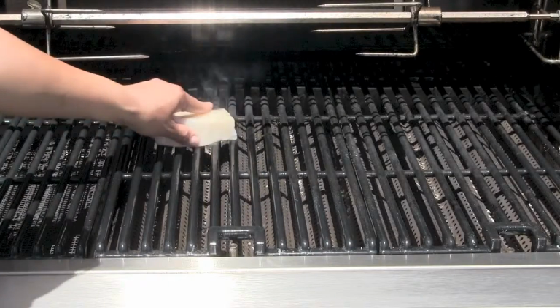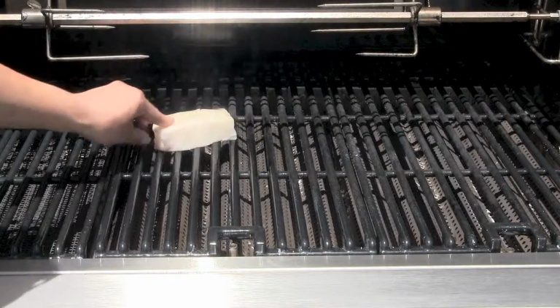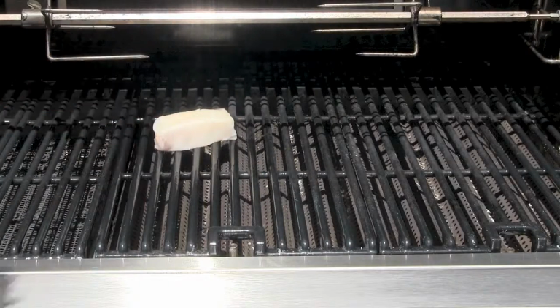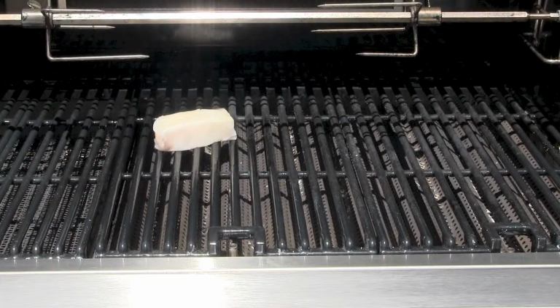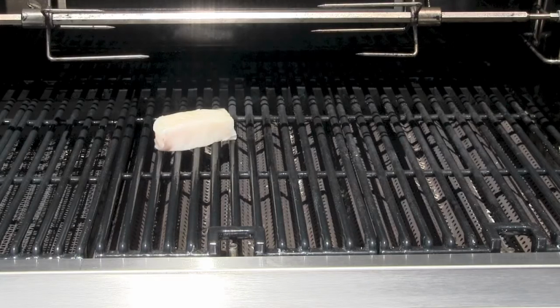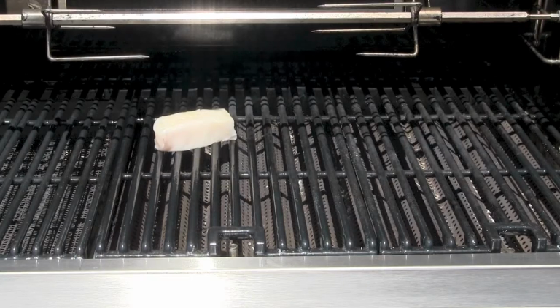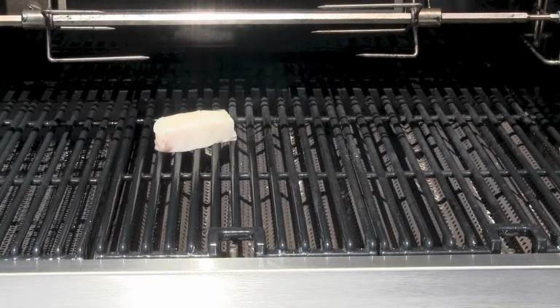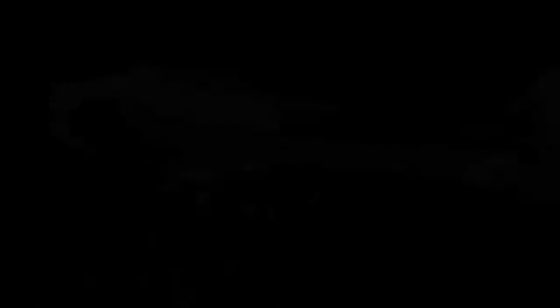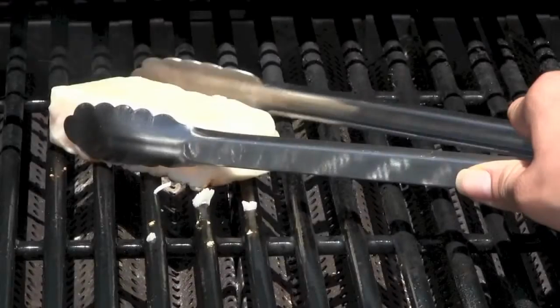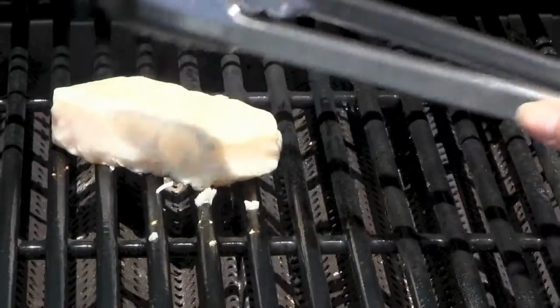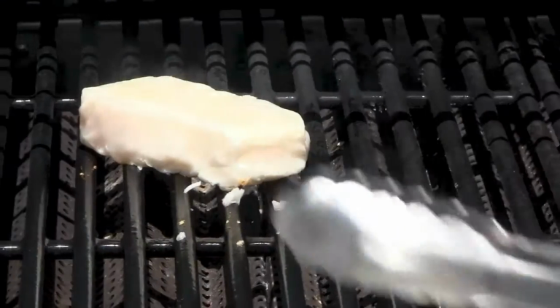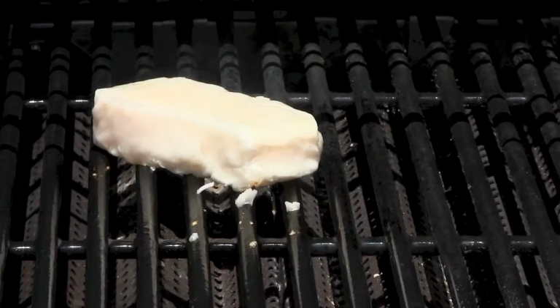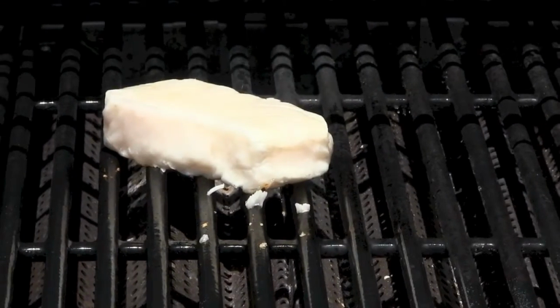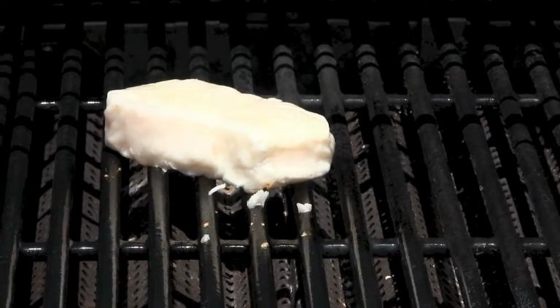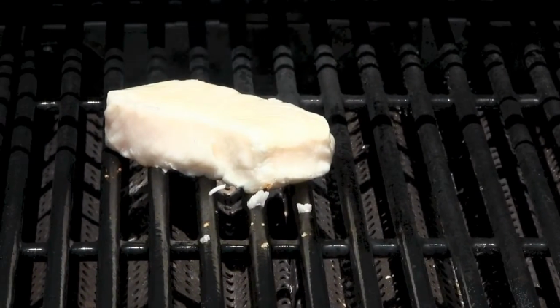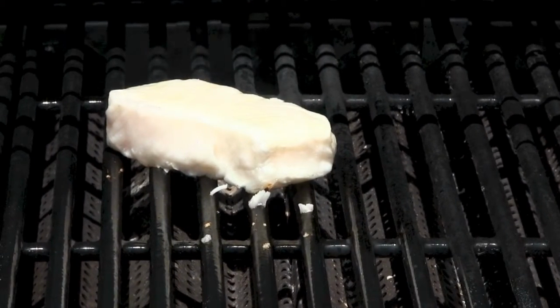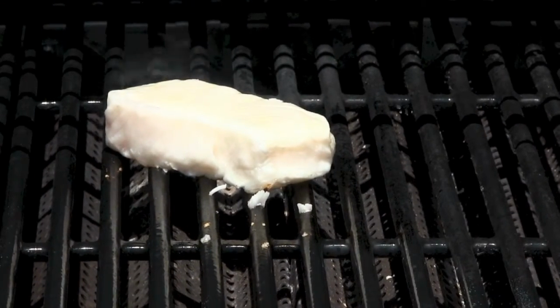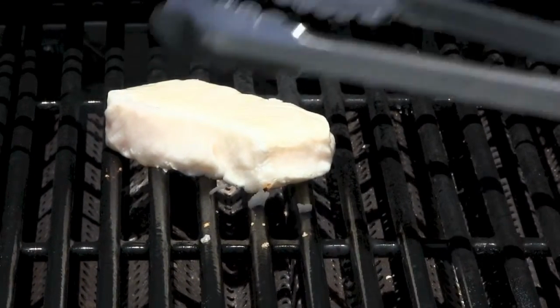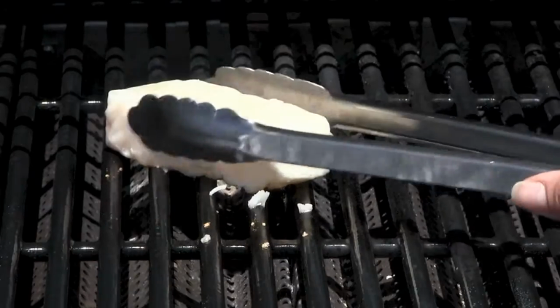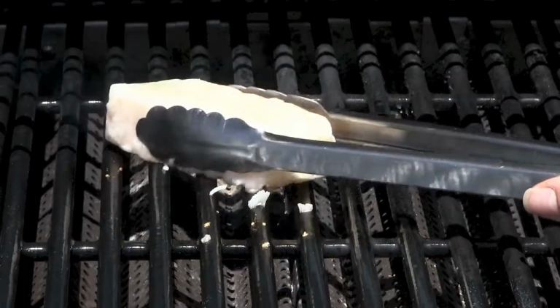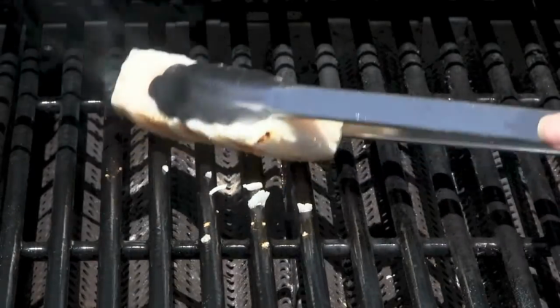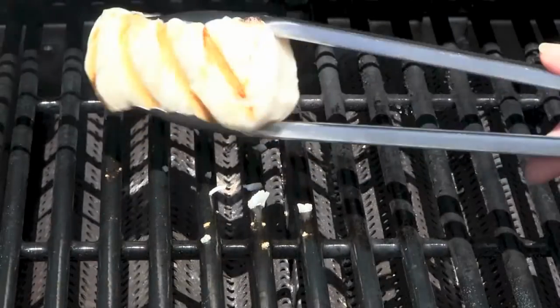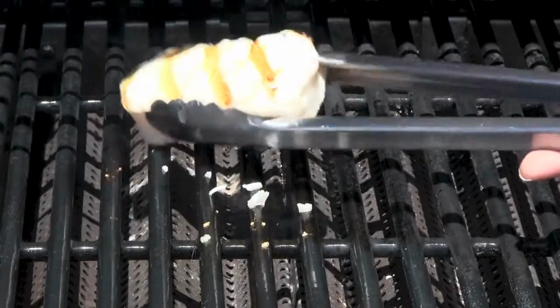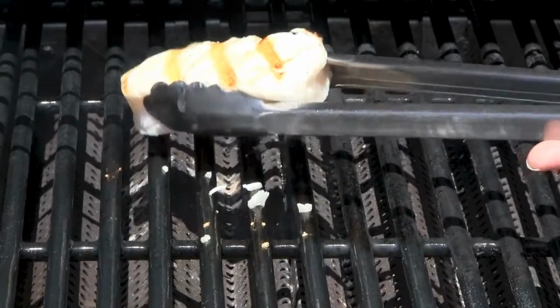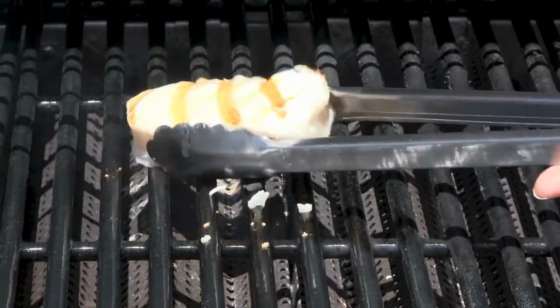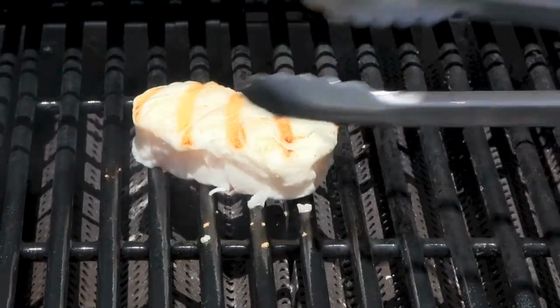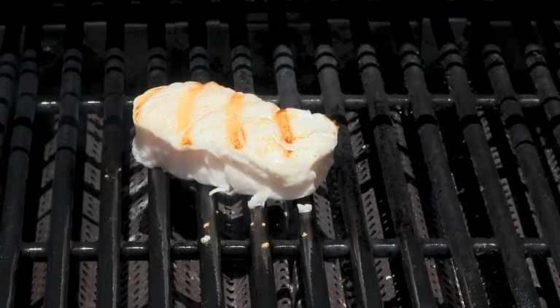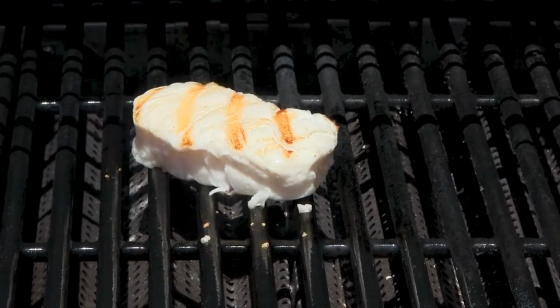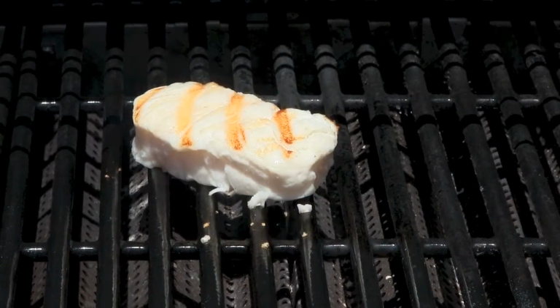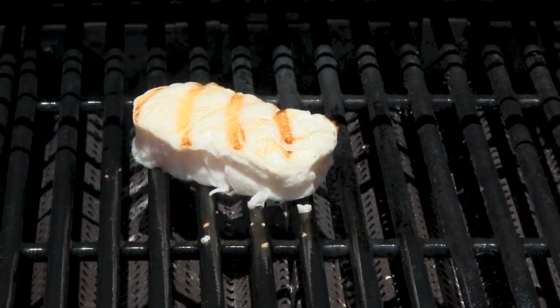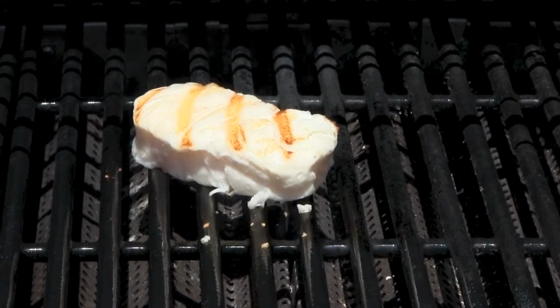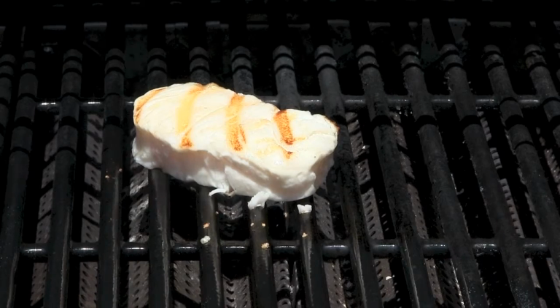Place the Chilean sea bass on a bias. After about 4-5 minutes, we are ready to turn the fish. Do this carefully with a tong or spatula. Continue to cook the fish for an additional 5 minutes.